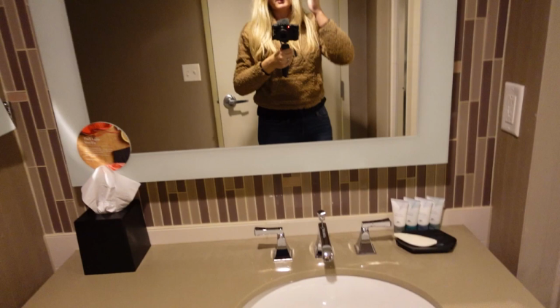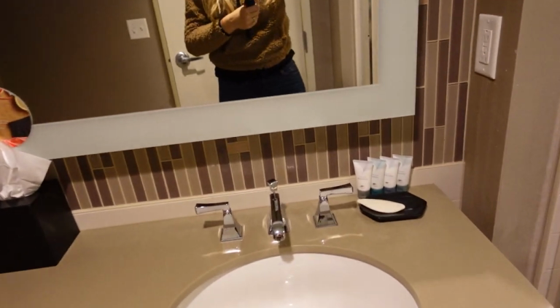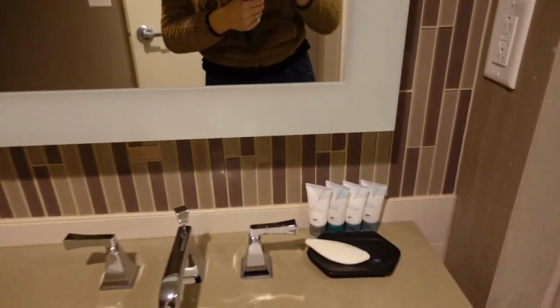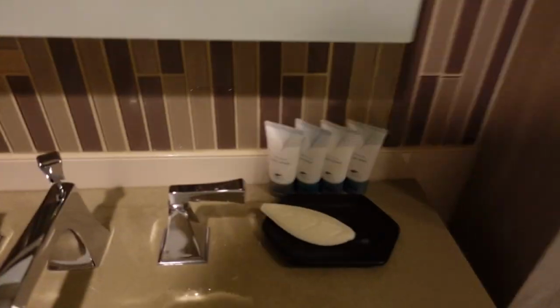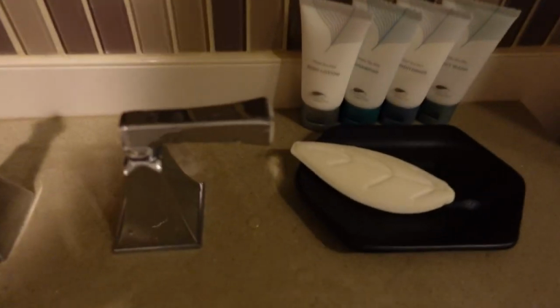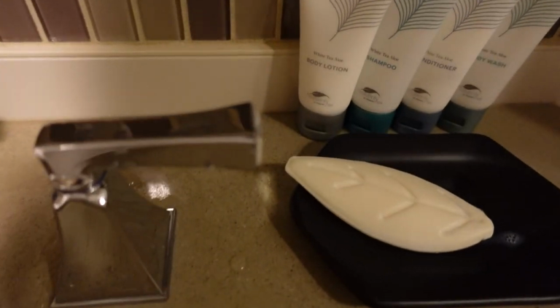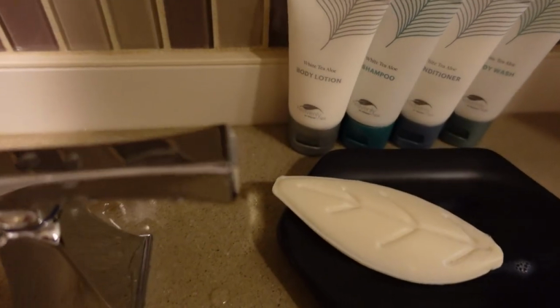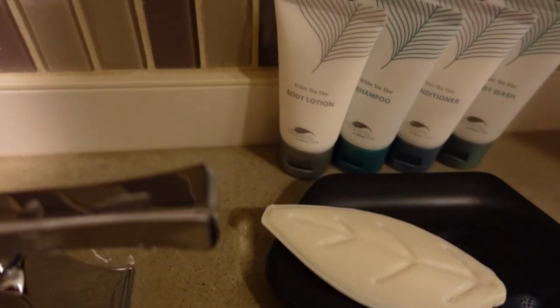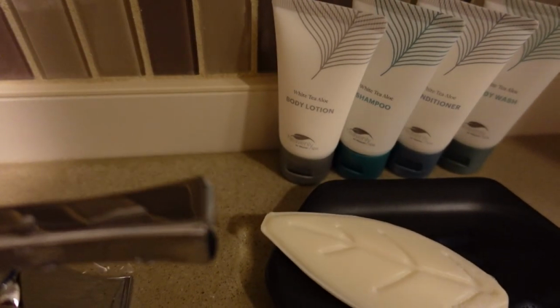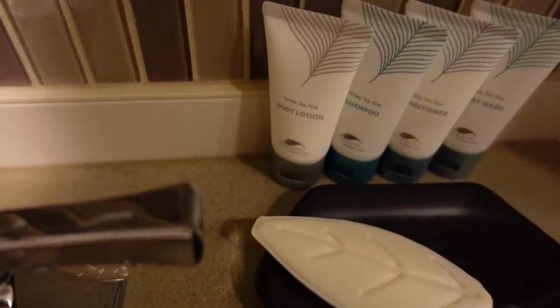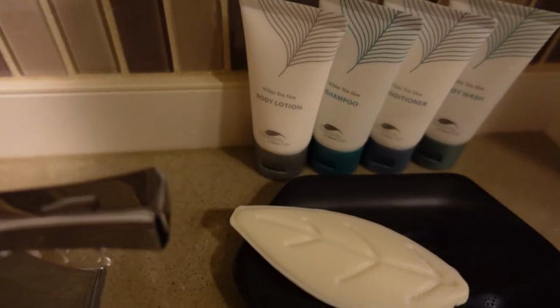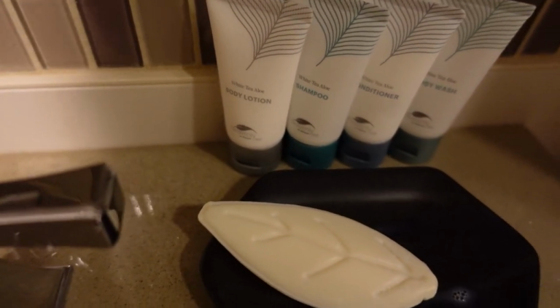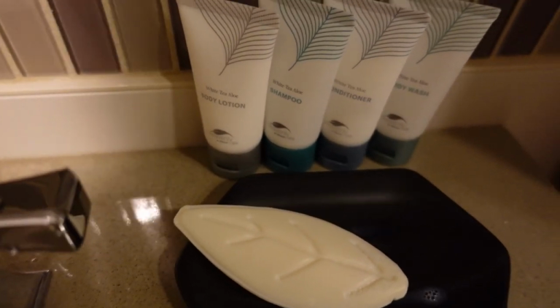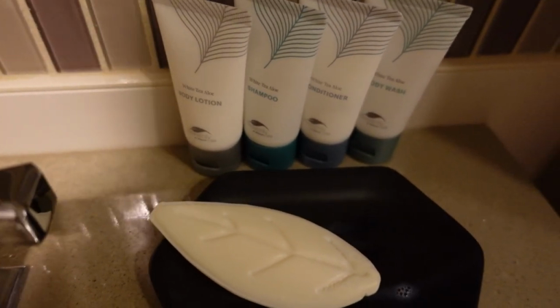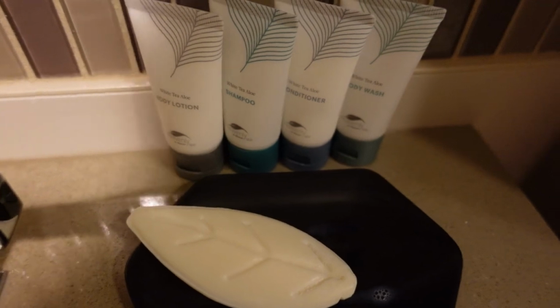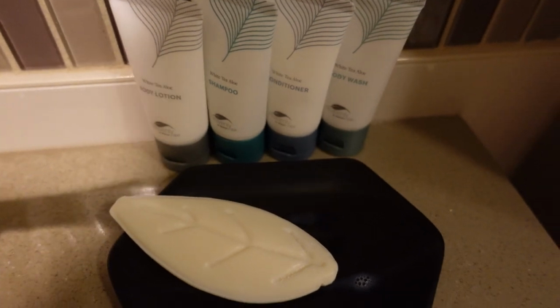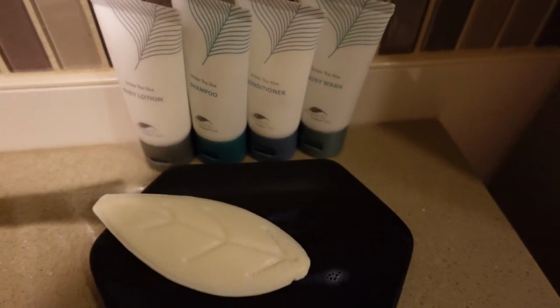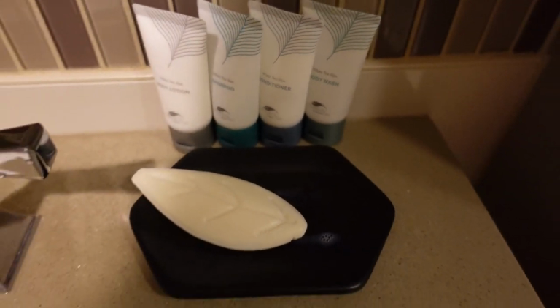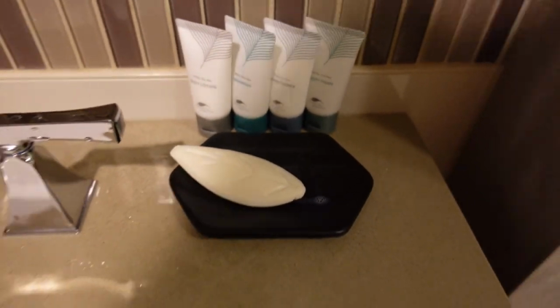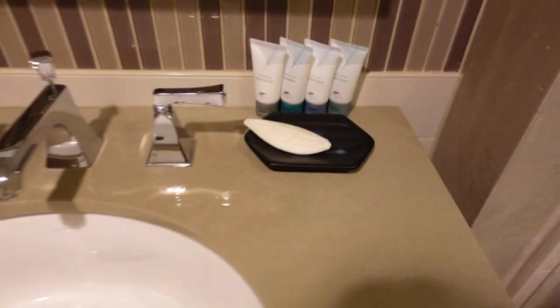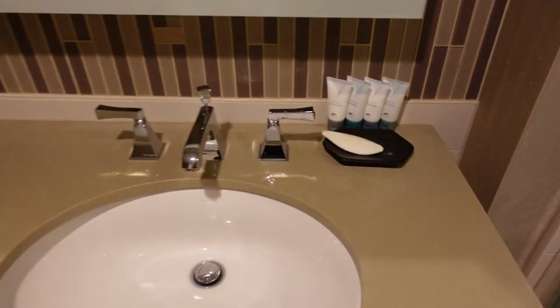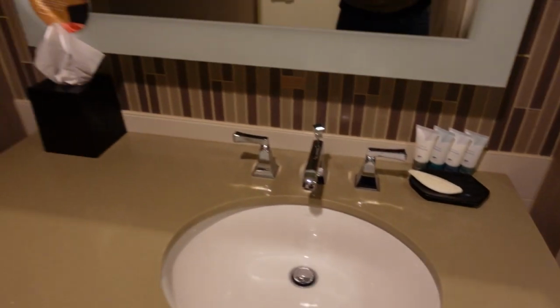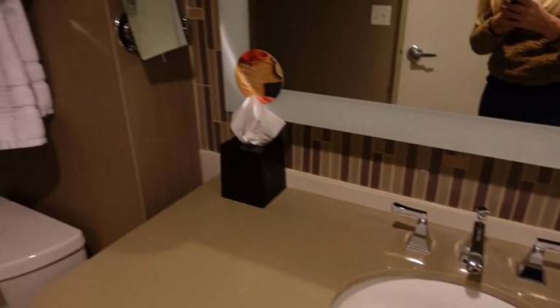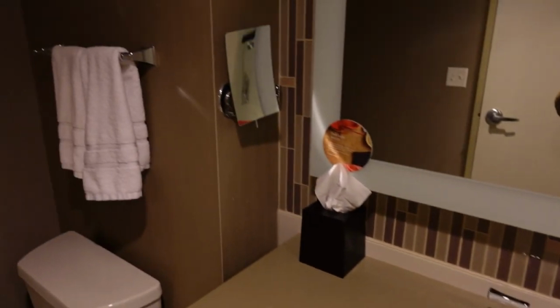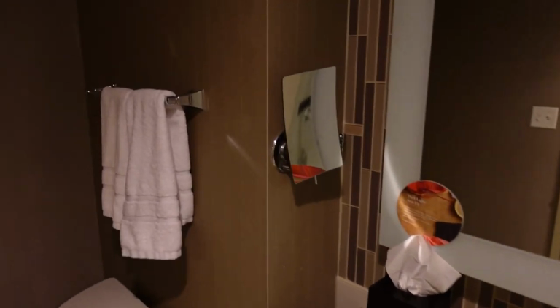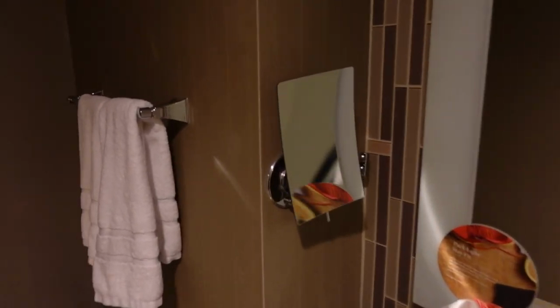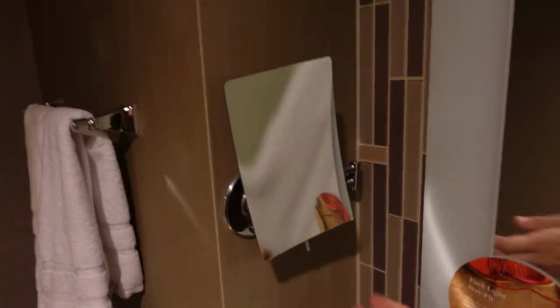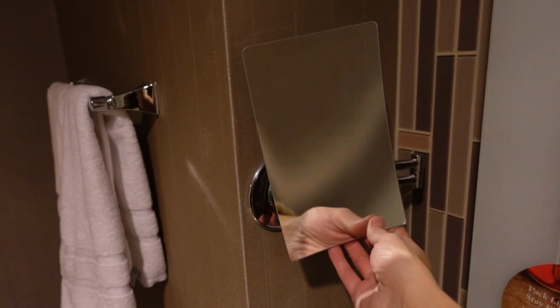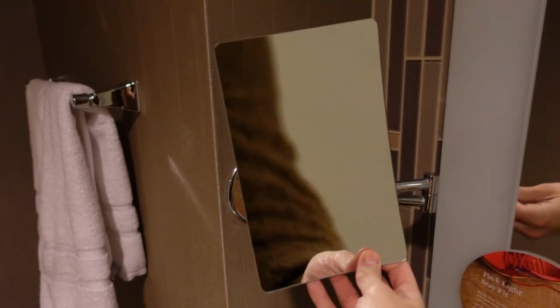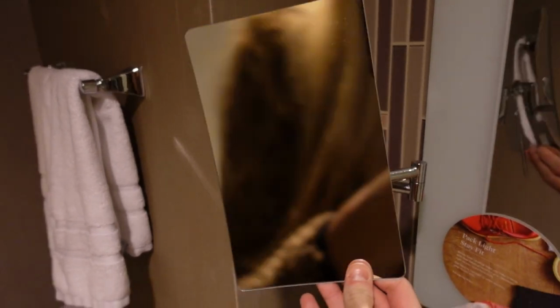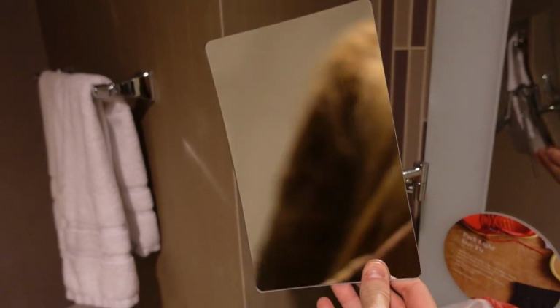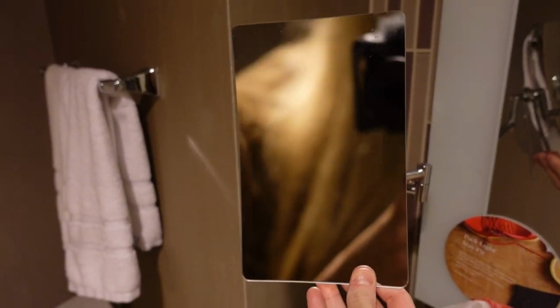Let's see what they give you. So they give you body lotion, shampoo, conditioner, and body wash. And a fancy little makeup mirror.